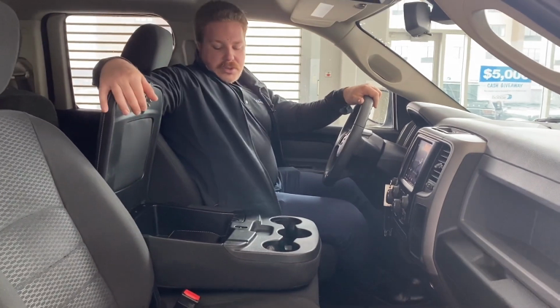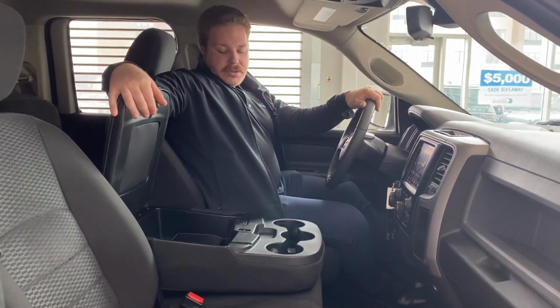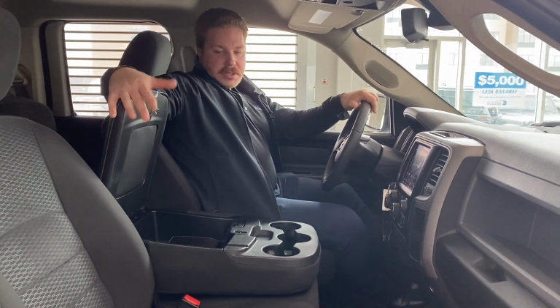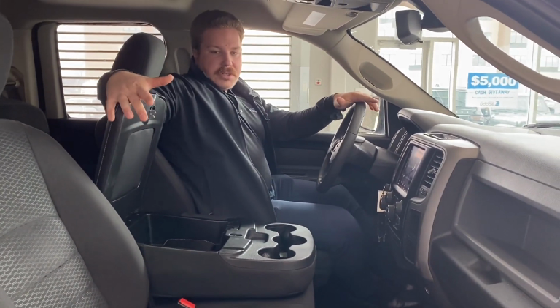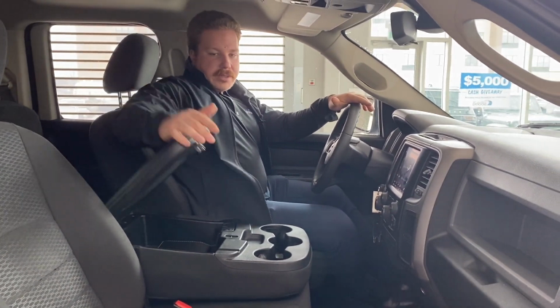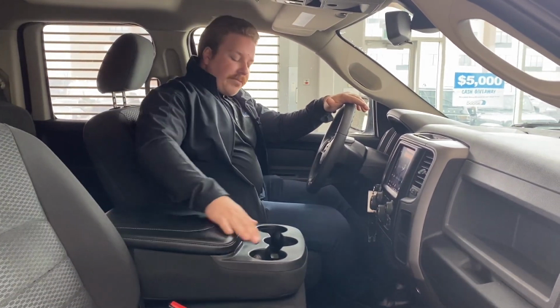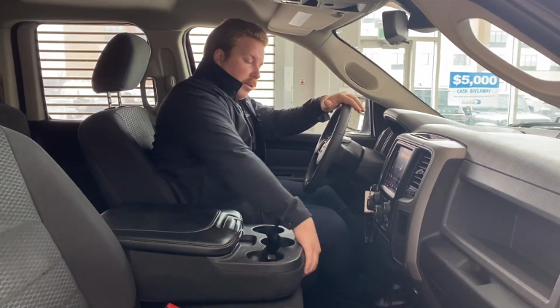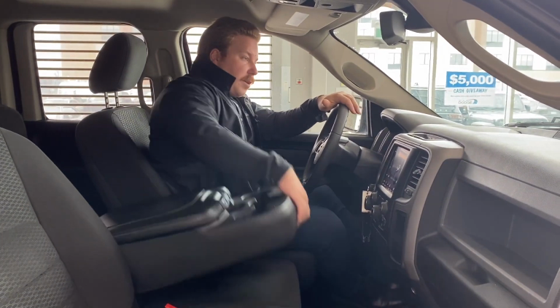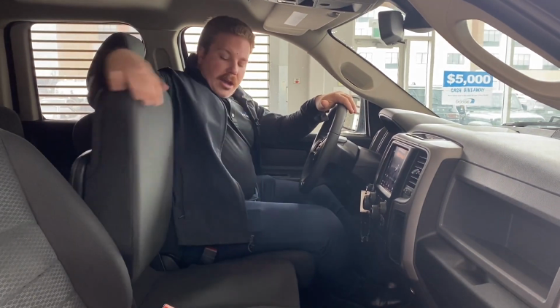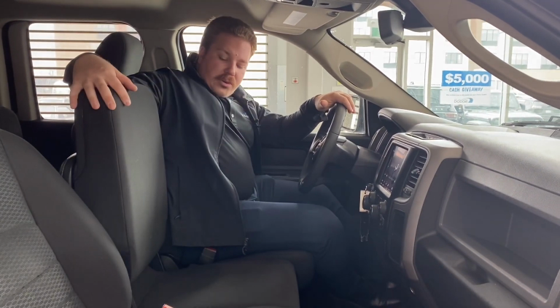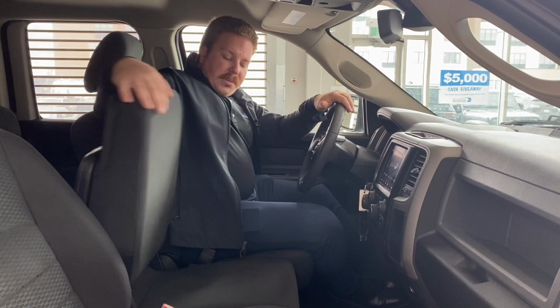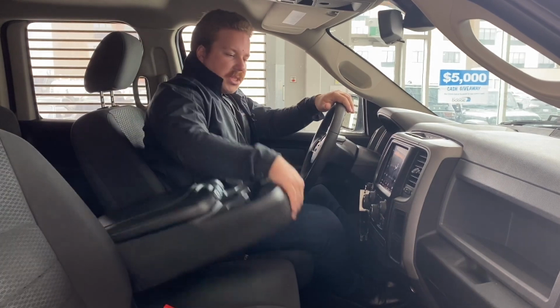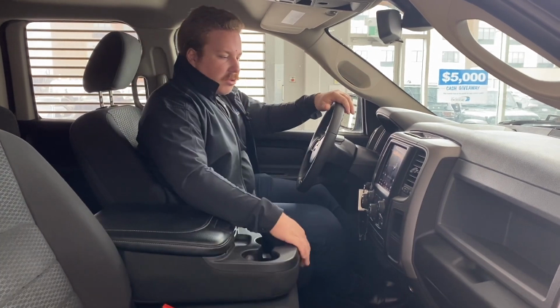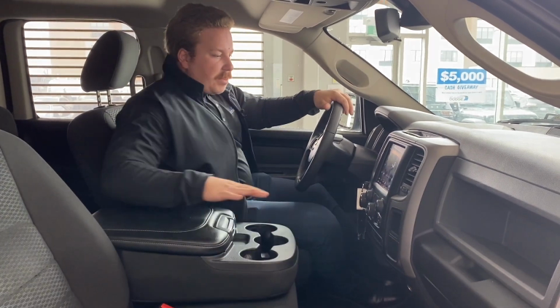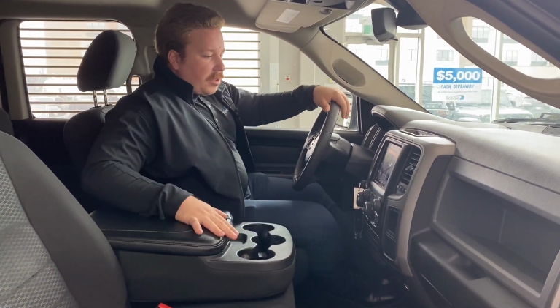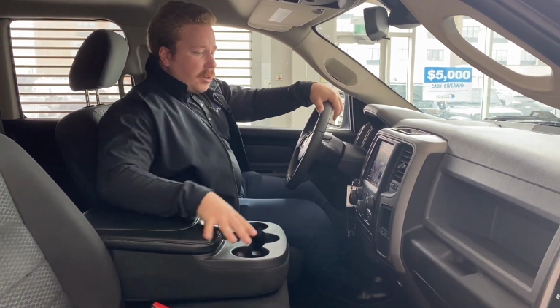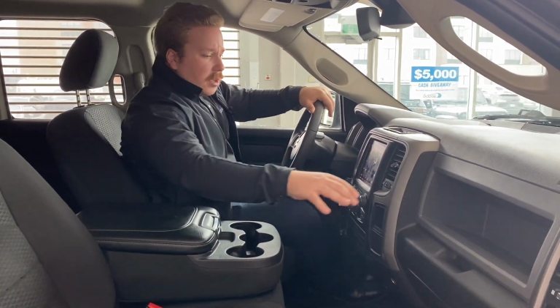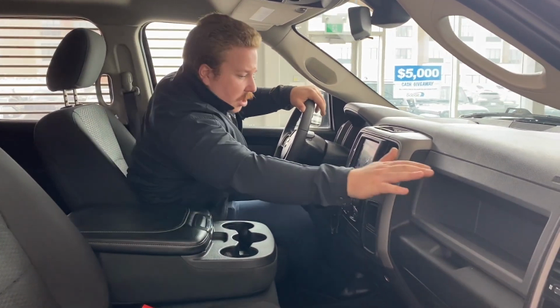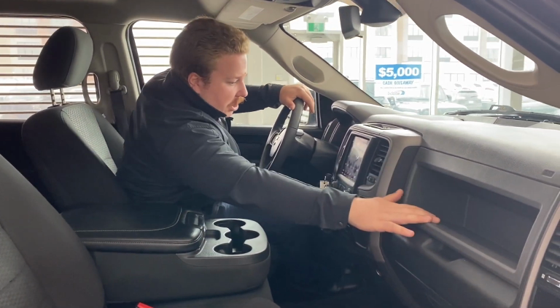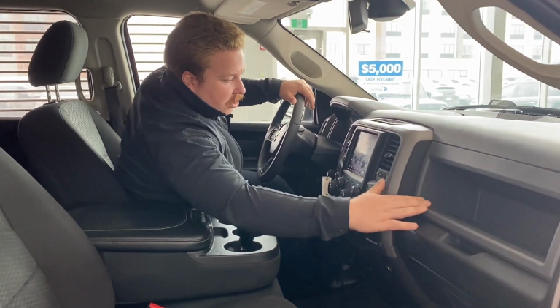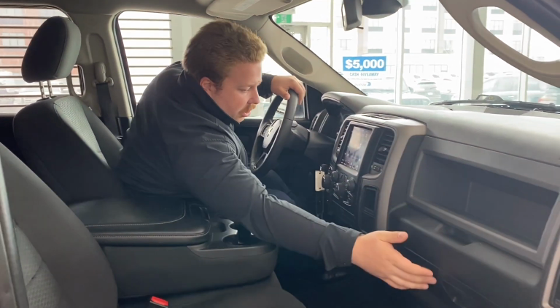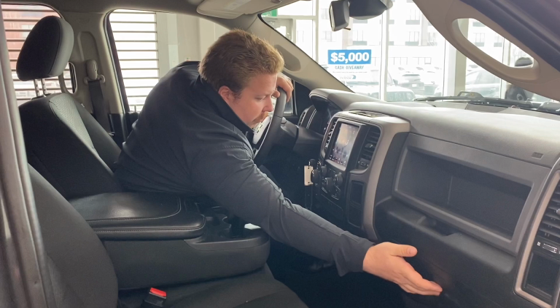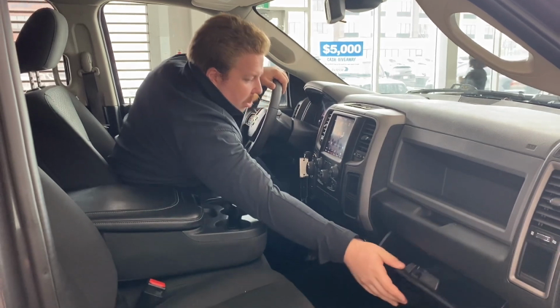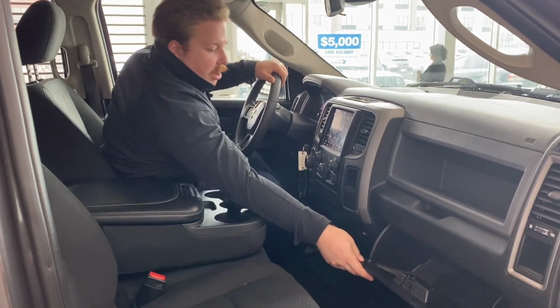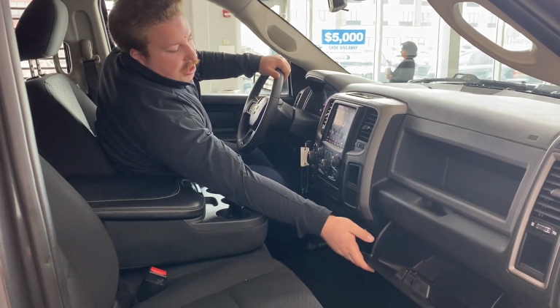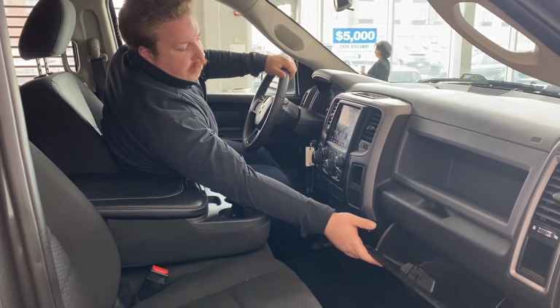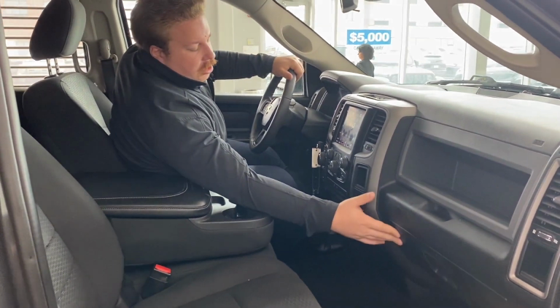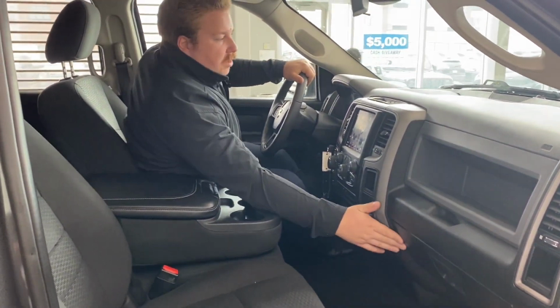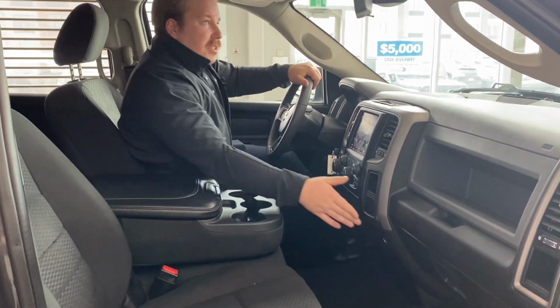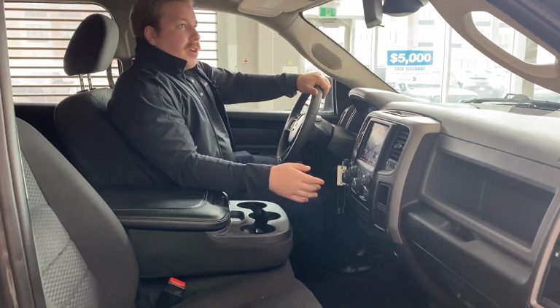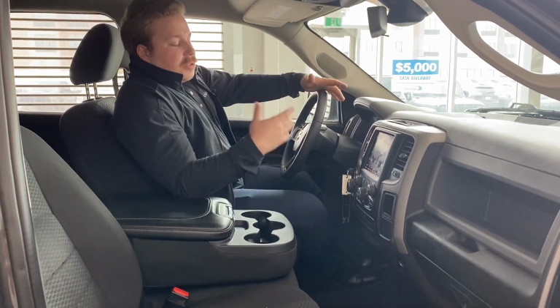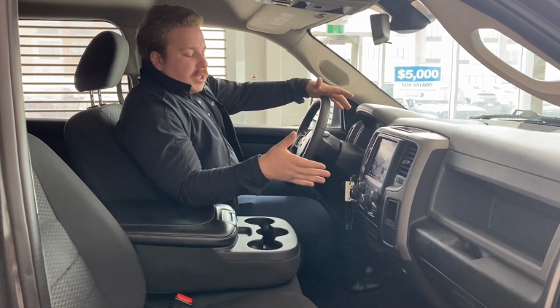Automatic transmission shift knob, push-button four-wheel drive, leather-wrapped center console, jump seat, three cup holders, a little bit of storage, USBs, and auxiliaries — all that great stuff. Flip it up, no problem, and you can sit six. Lots of storage in the top section, glove box as well — no shortage of space up front.